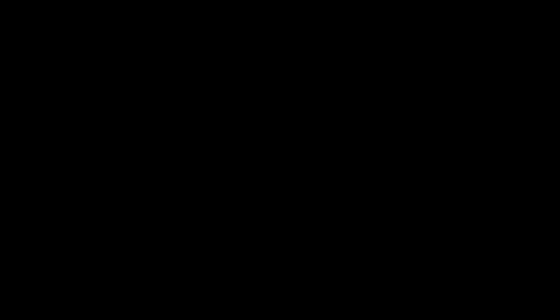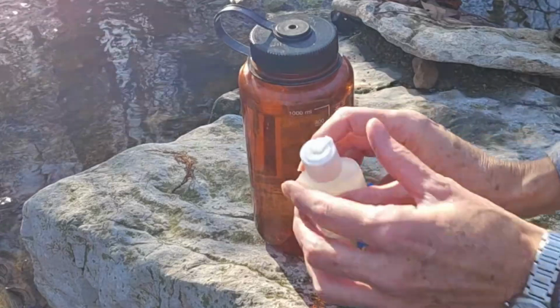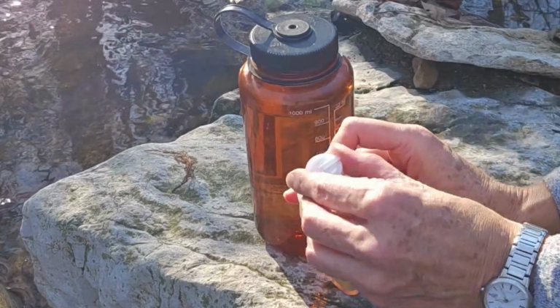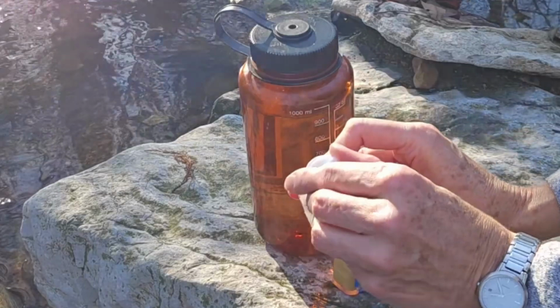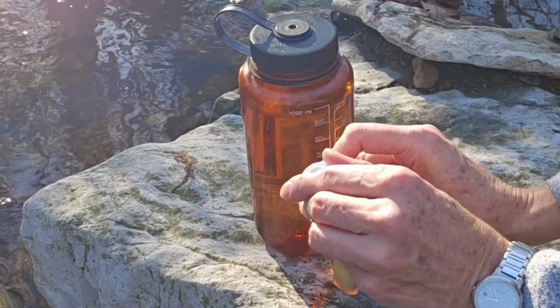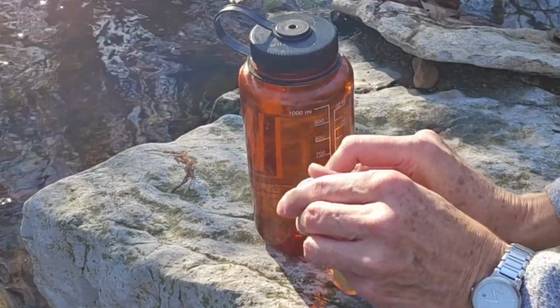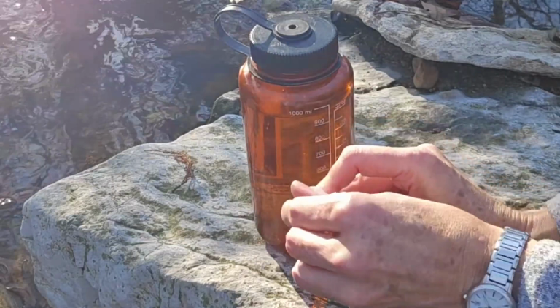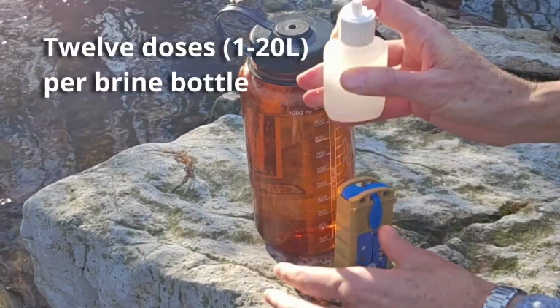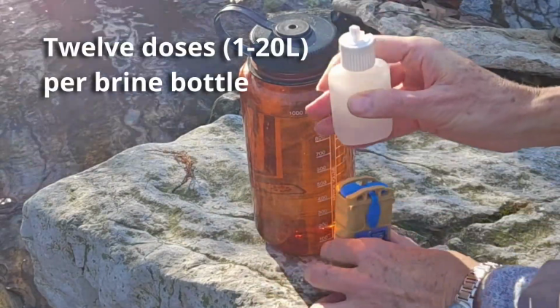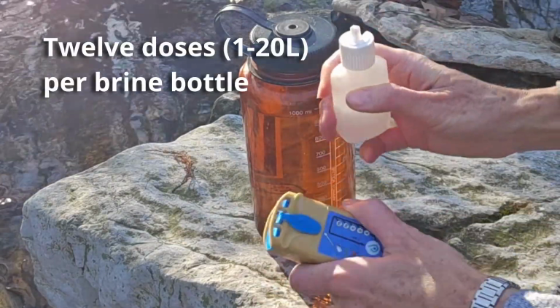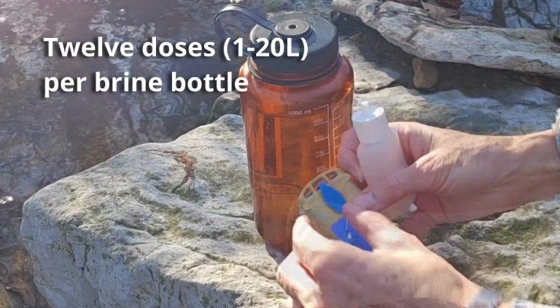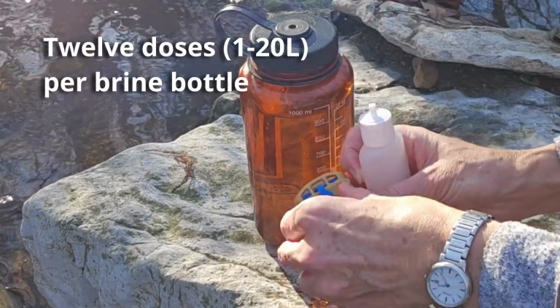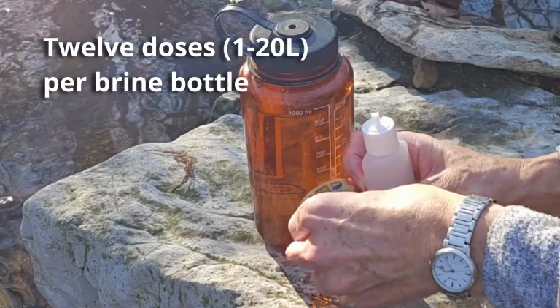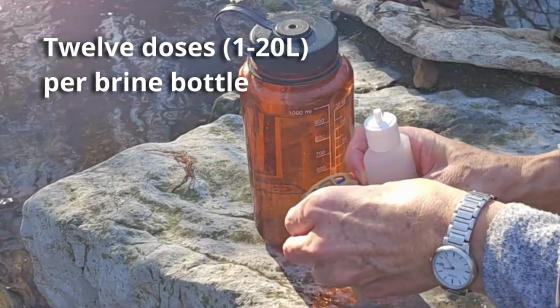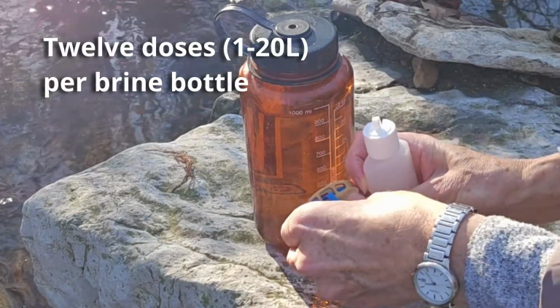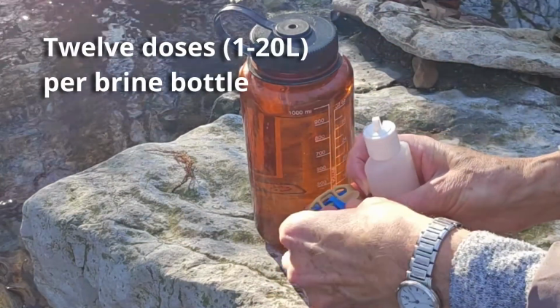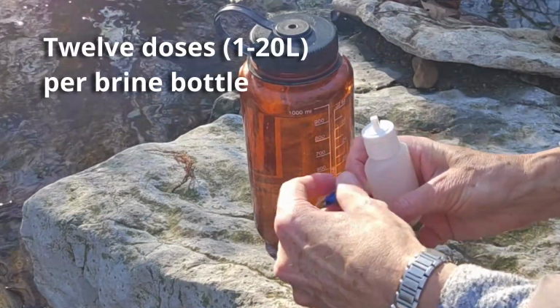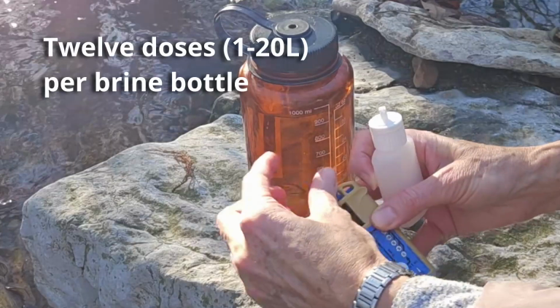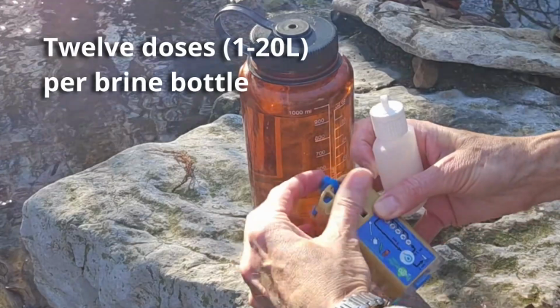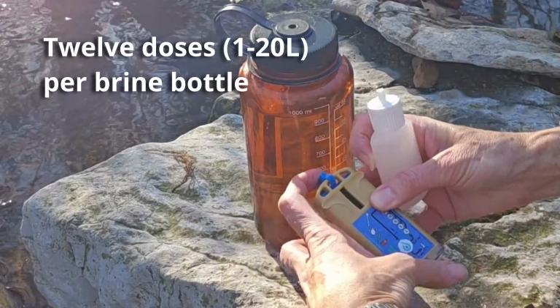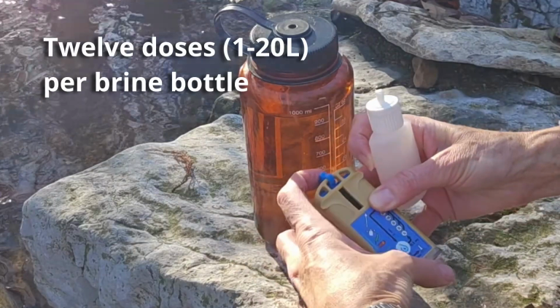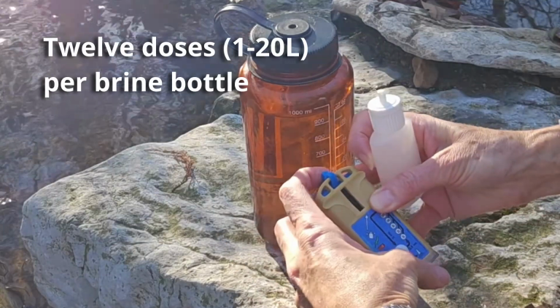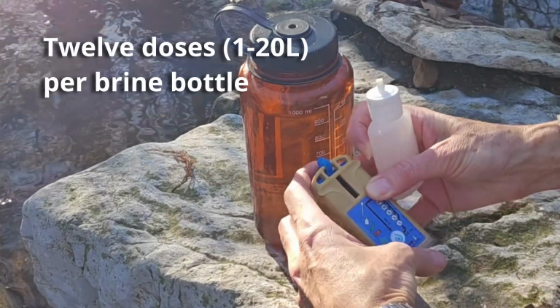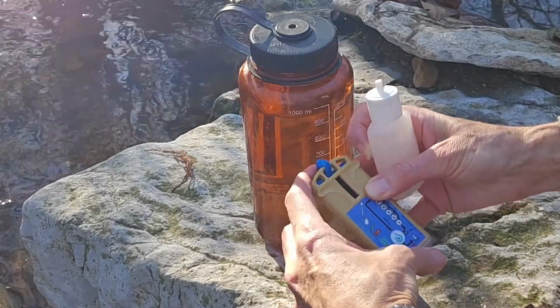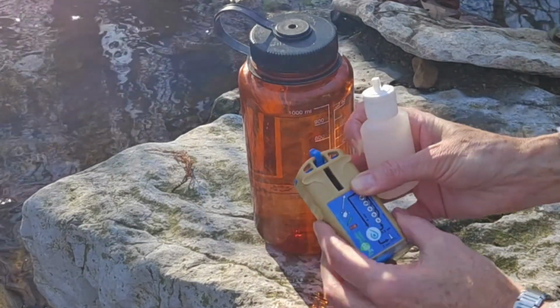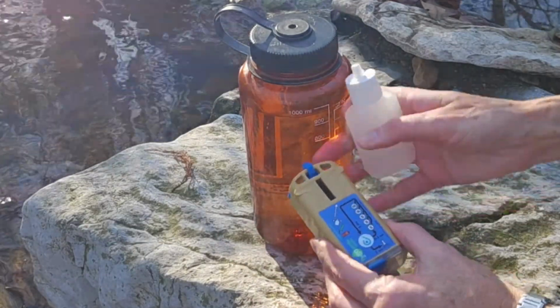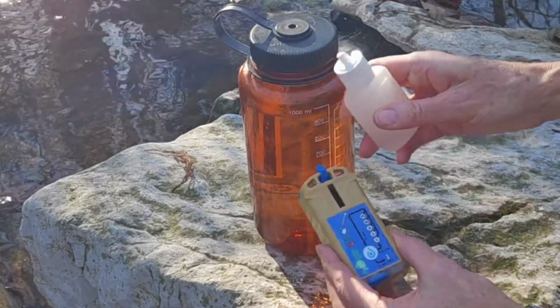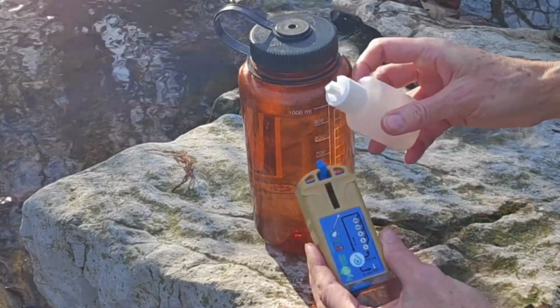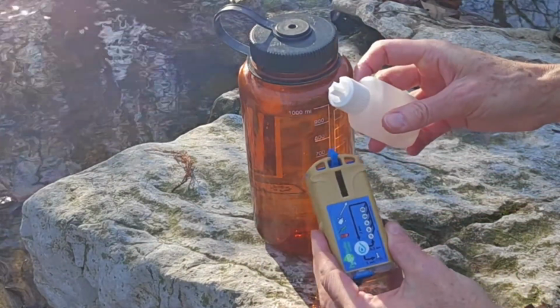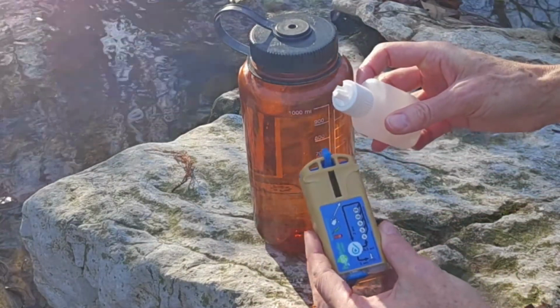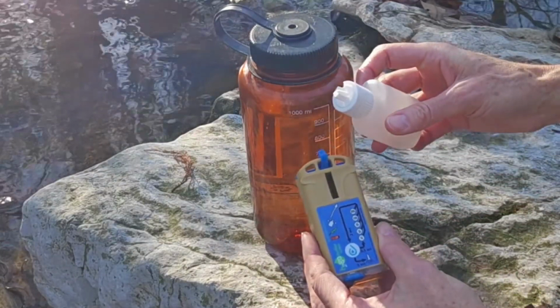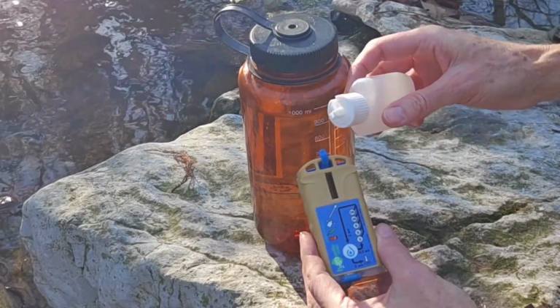Once your salt water is dissolved, open the lid, open the cell chamber, tuck that over there to hold it in place, and go ahead and fill the chamber up to the brim.